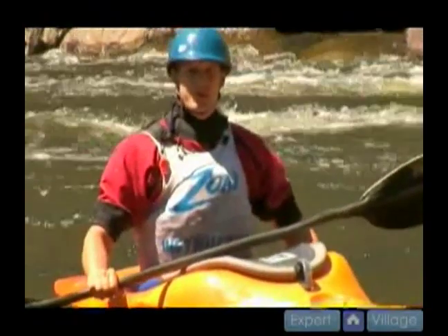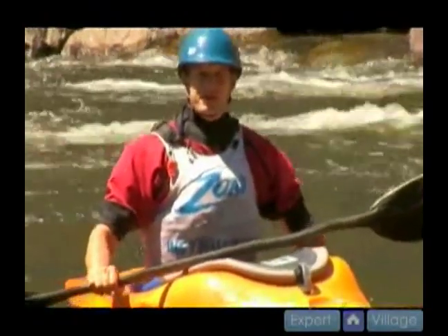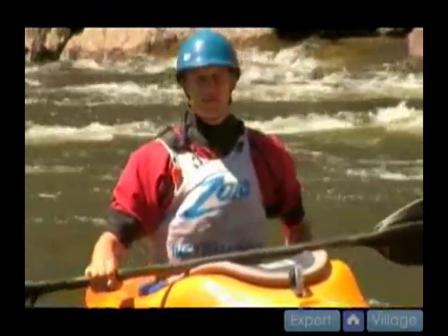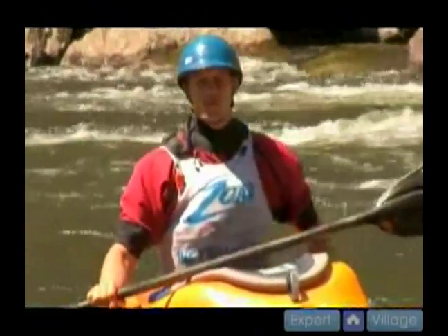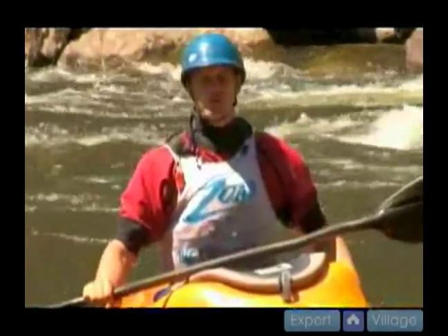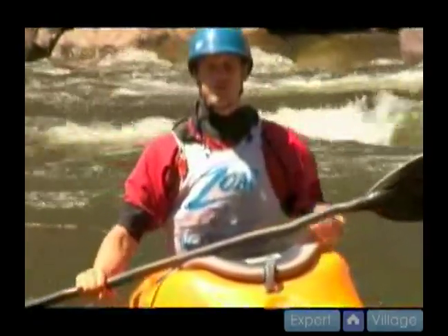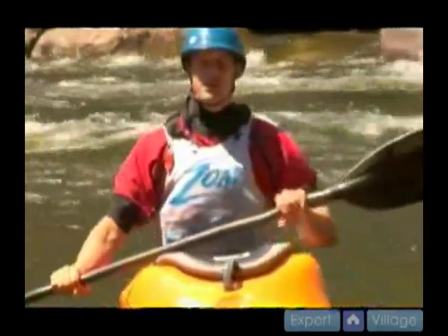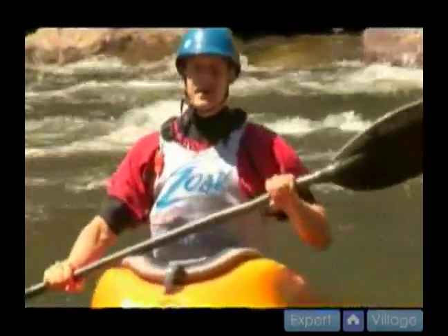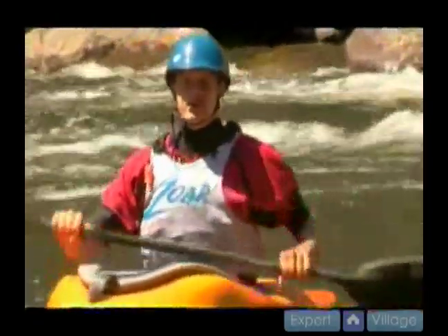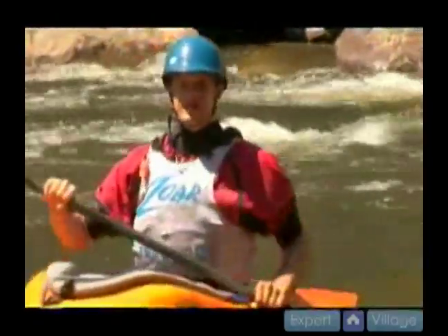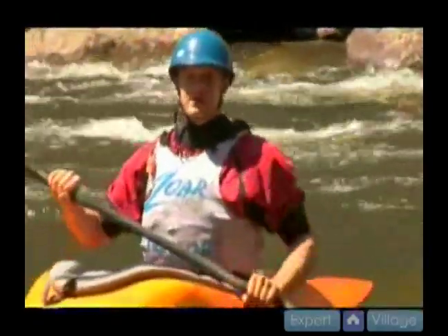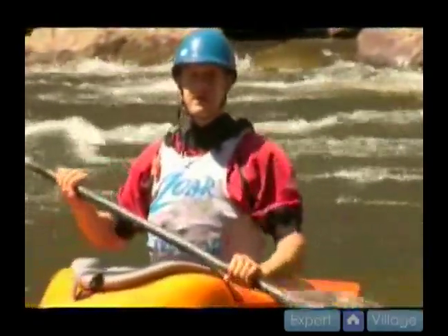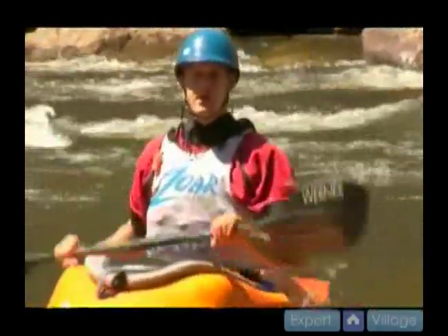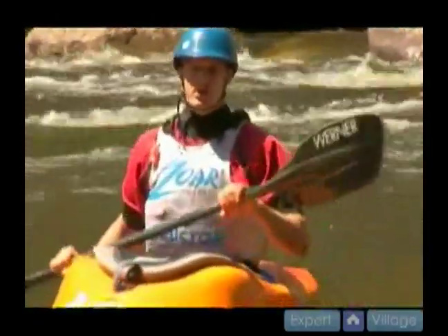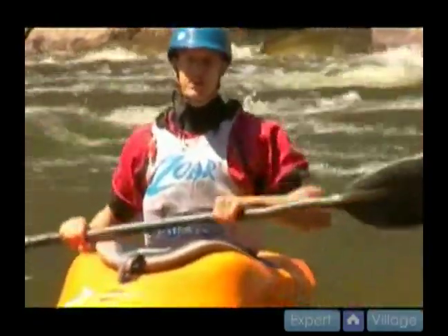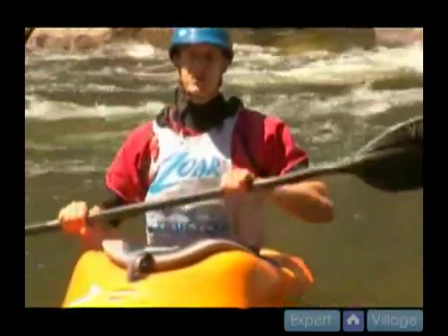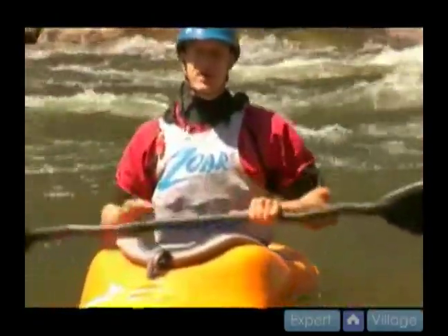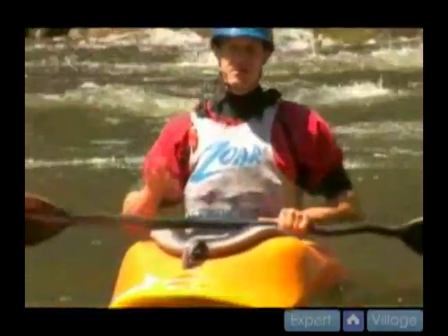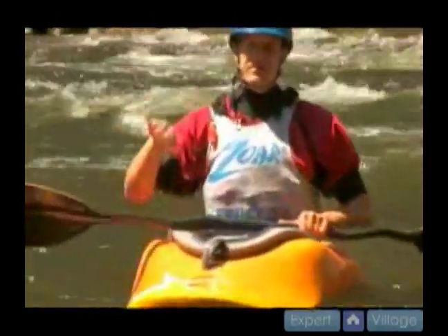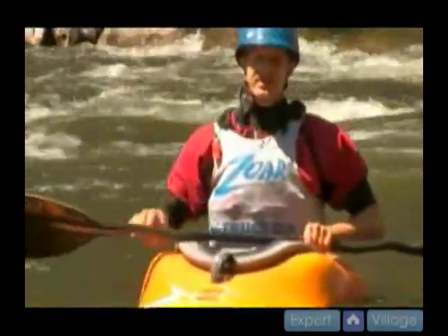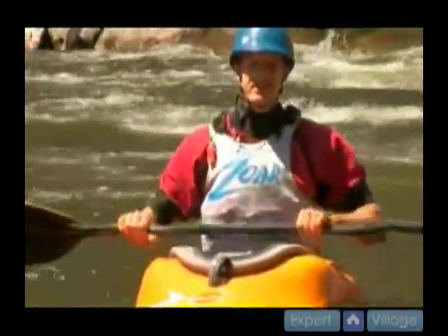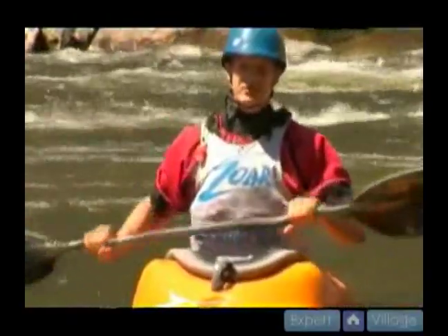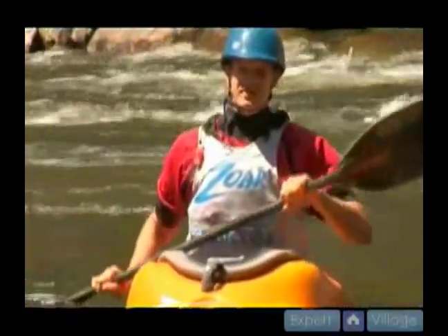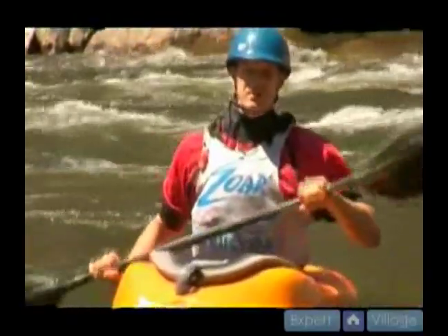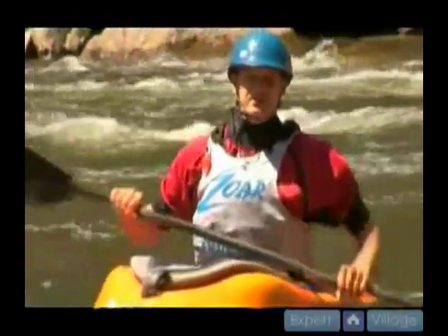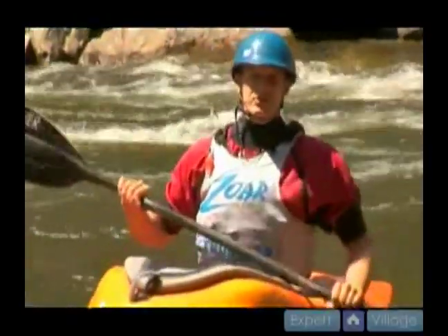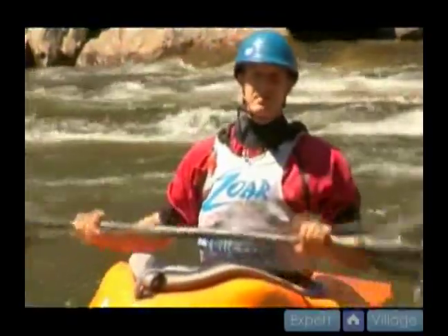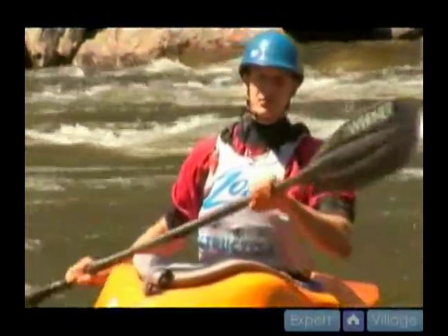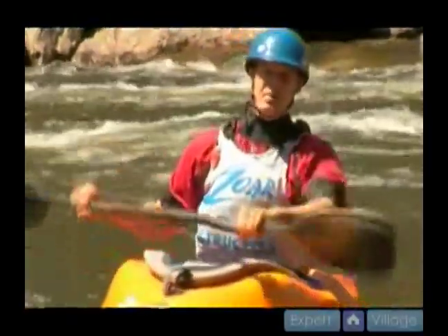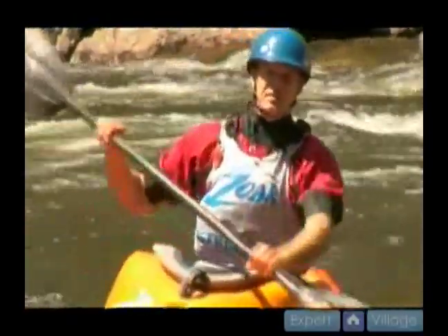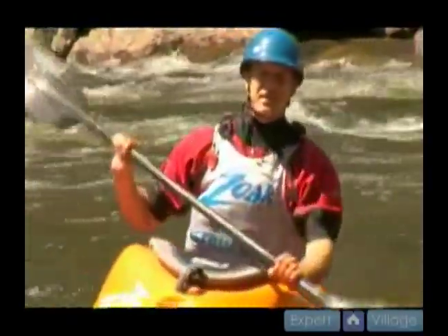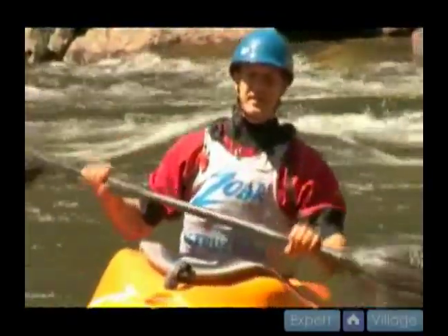The kickflip is another move done as you travel down river. You want to do this move right at the peak of the wave and try to take a last stroke that pulls you up and into the air.